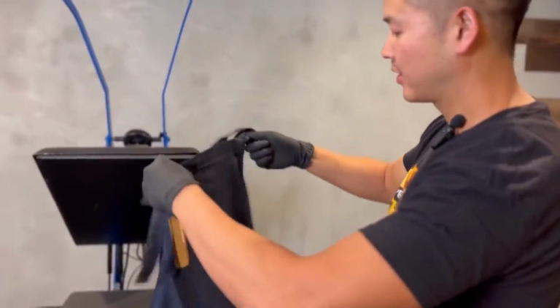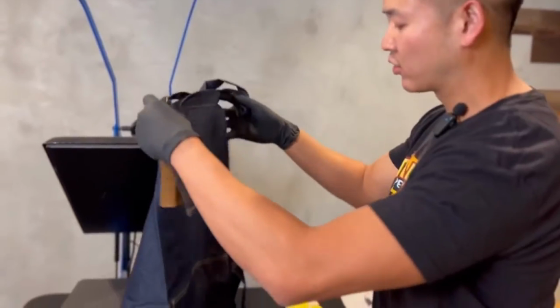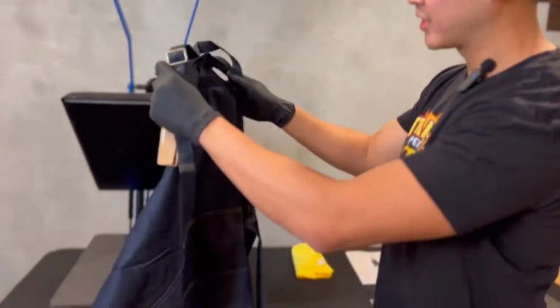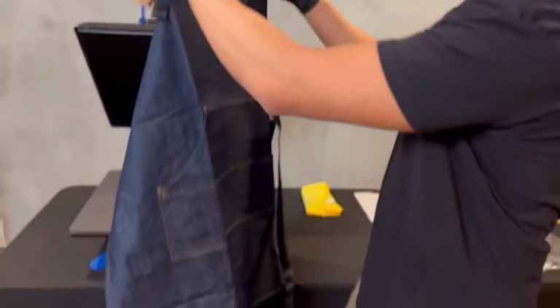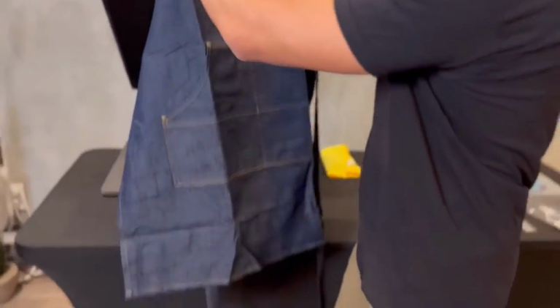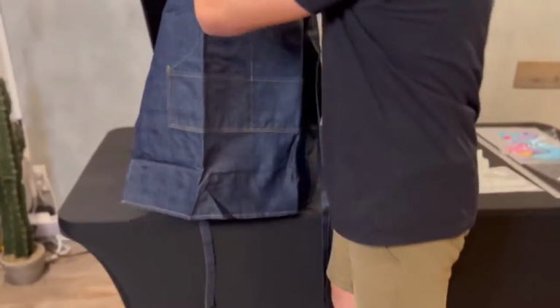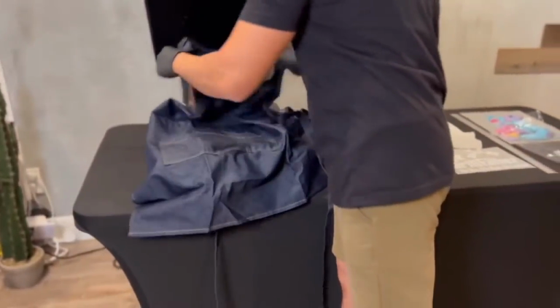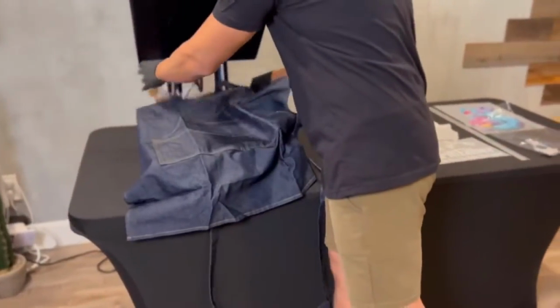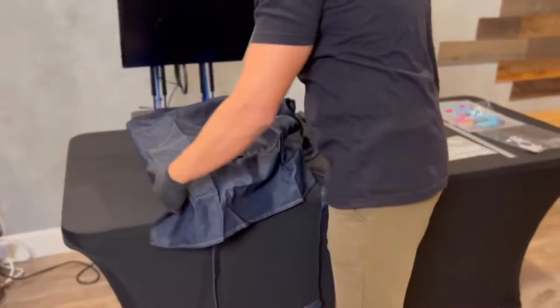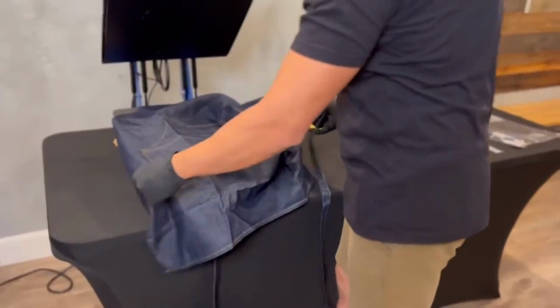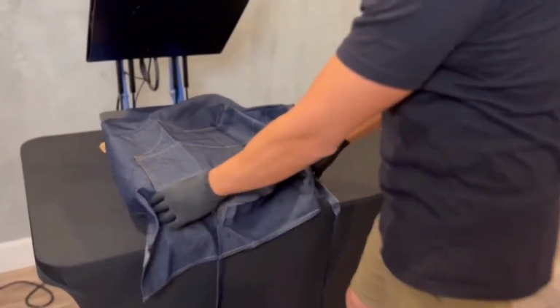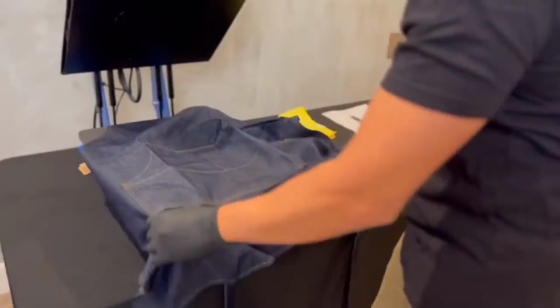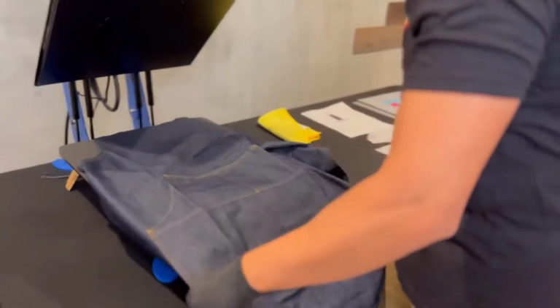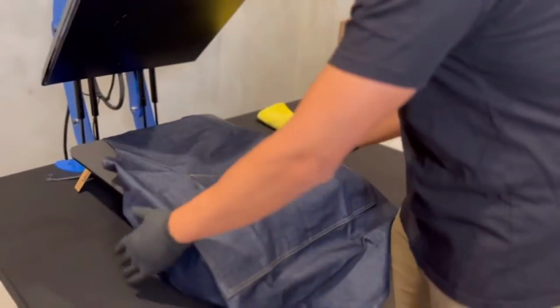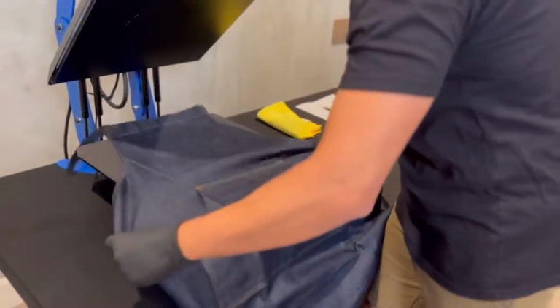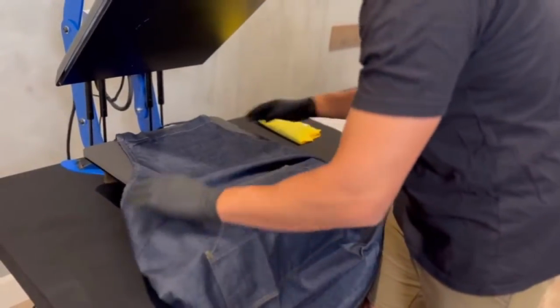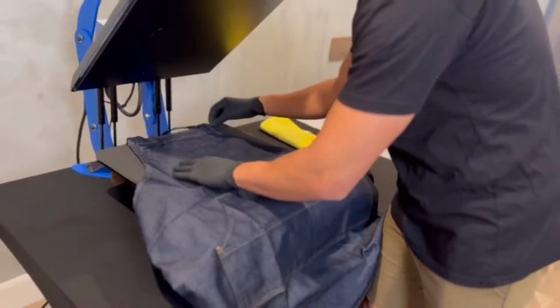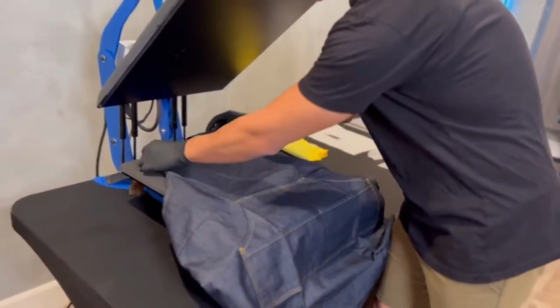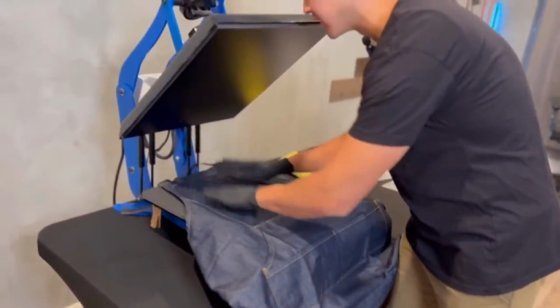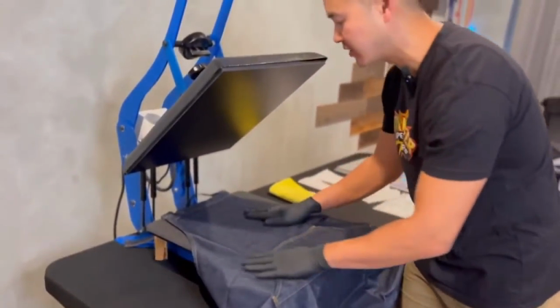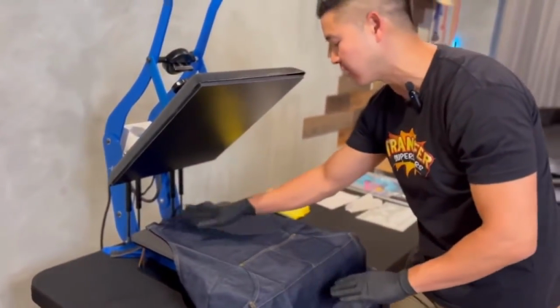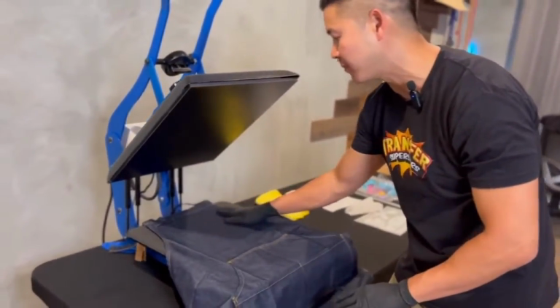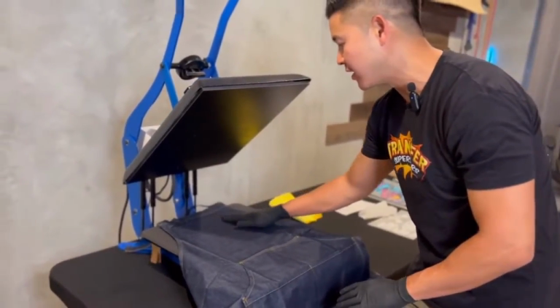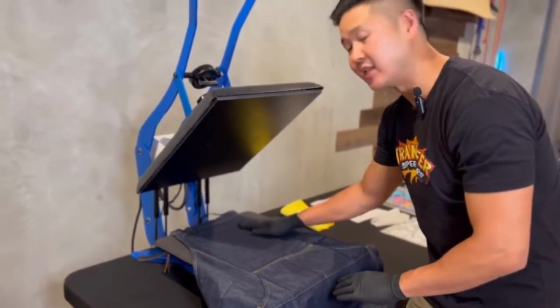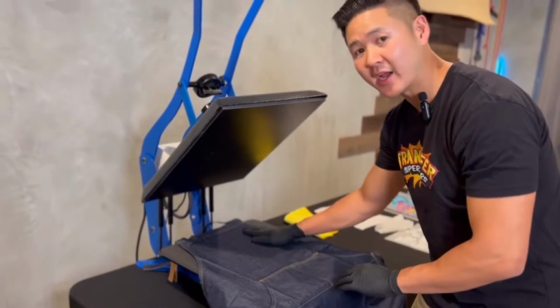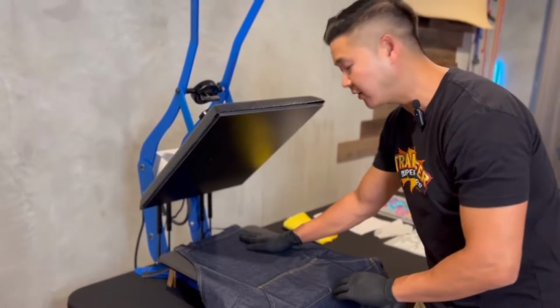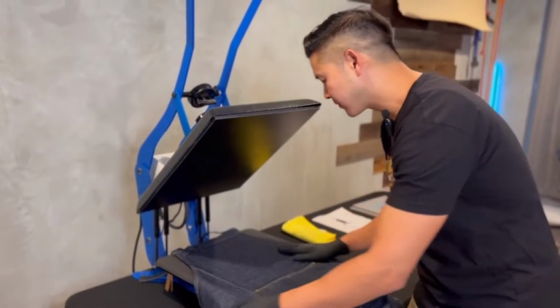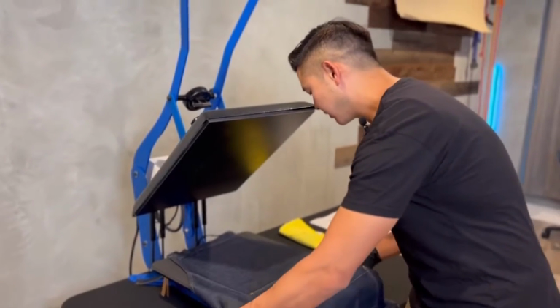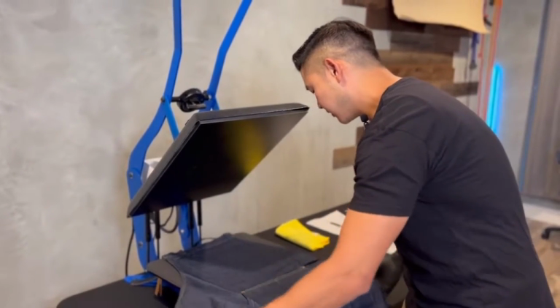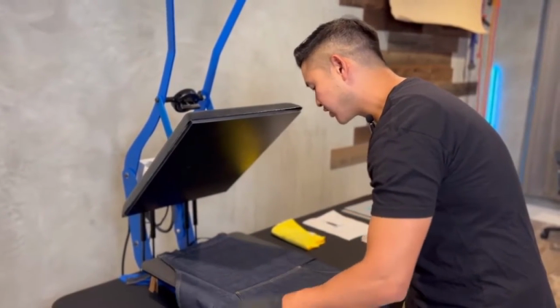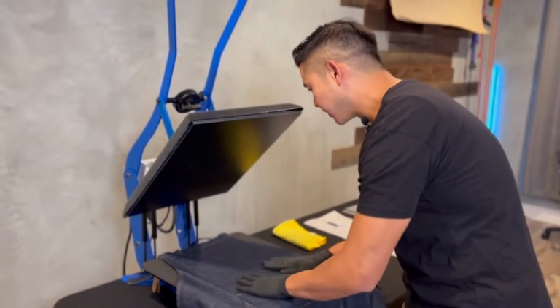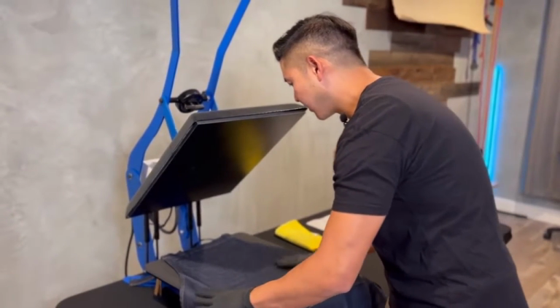Now a couple things to keep in mind when working with the apron. If it's at a corporate or professional level, you want to make sure that your design does not cover up the name tag area. So that's just something to keep in mind.